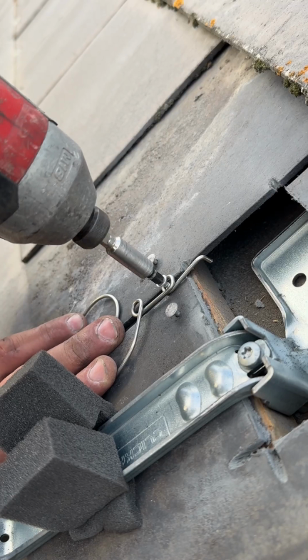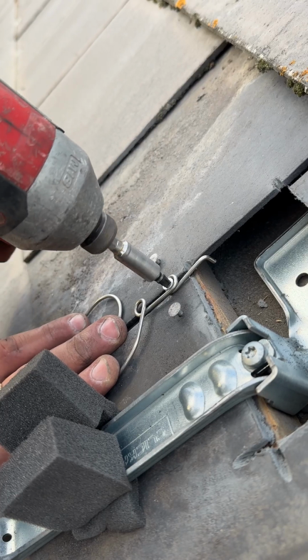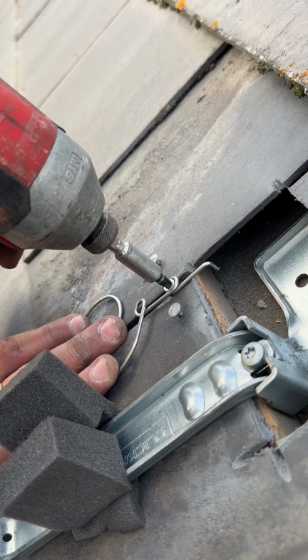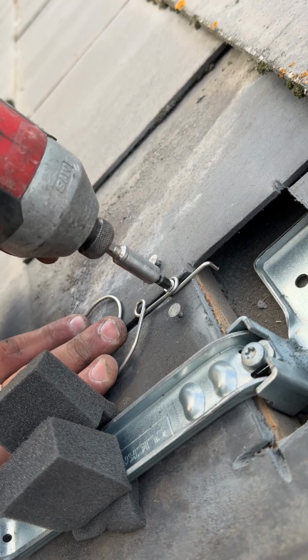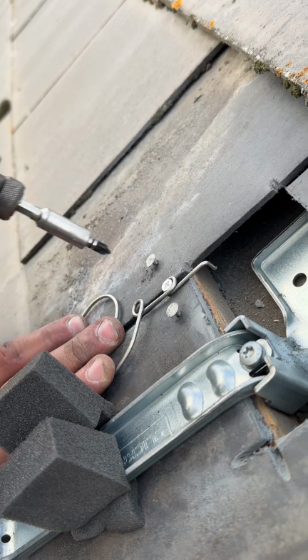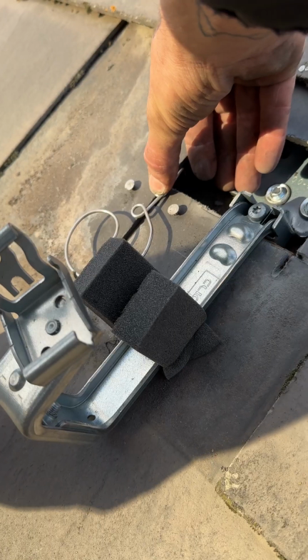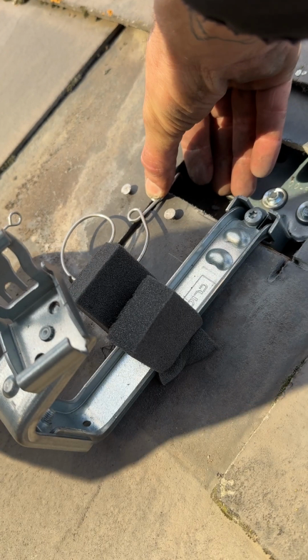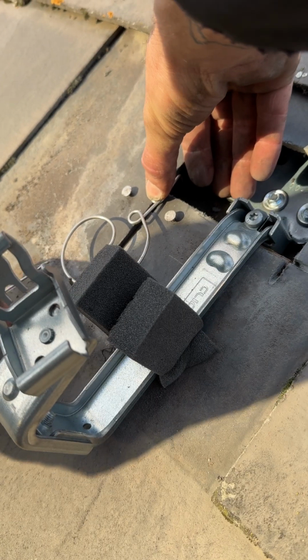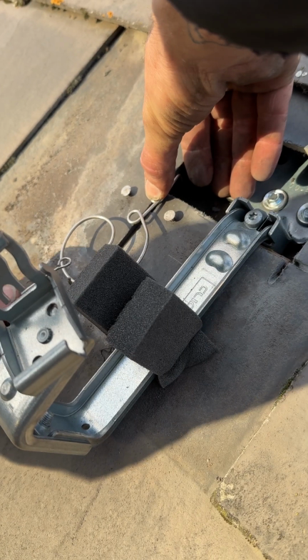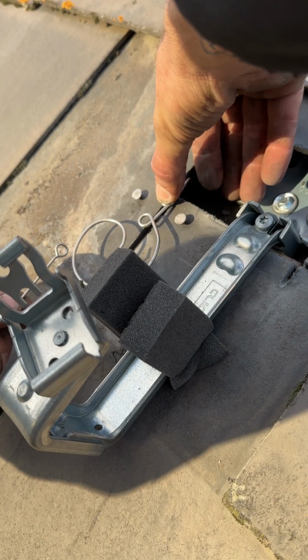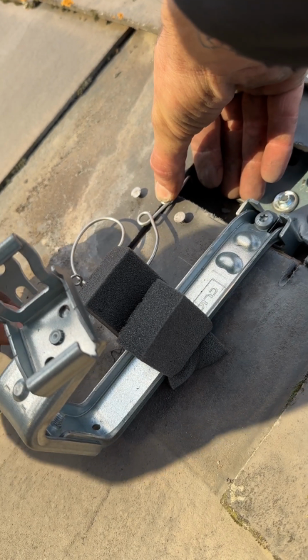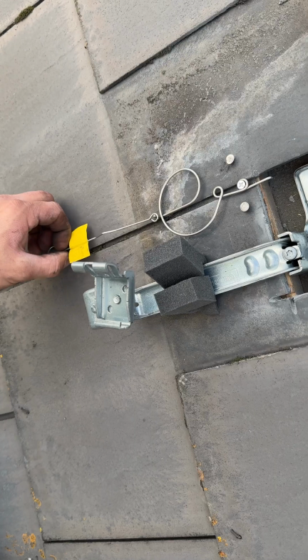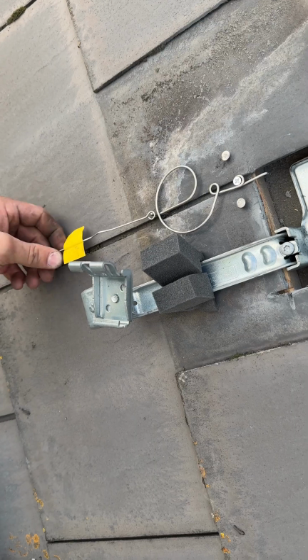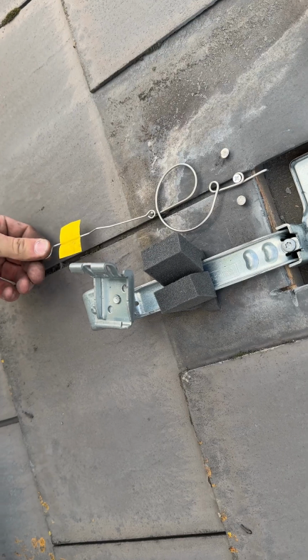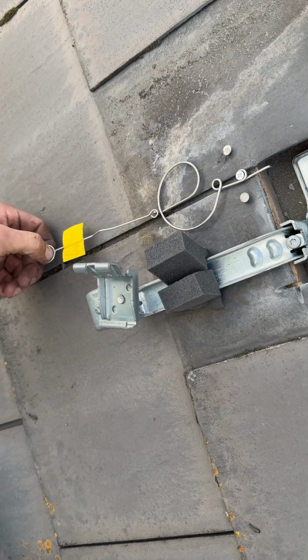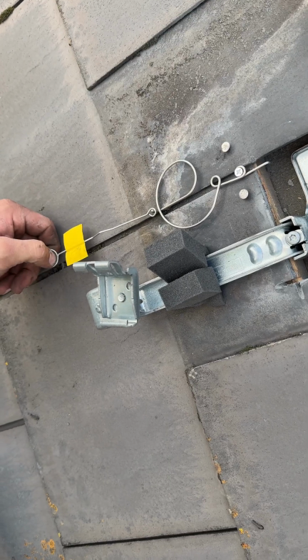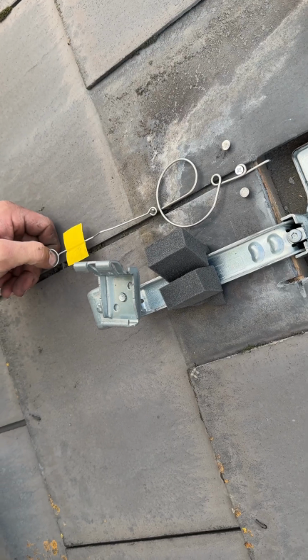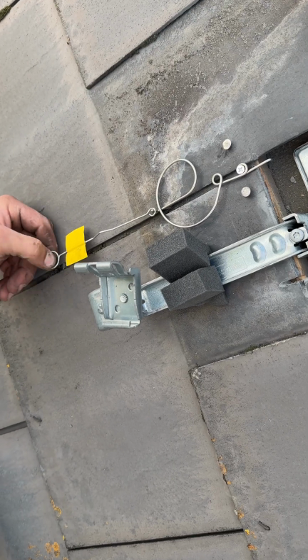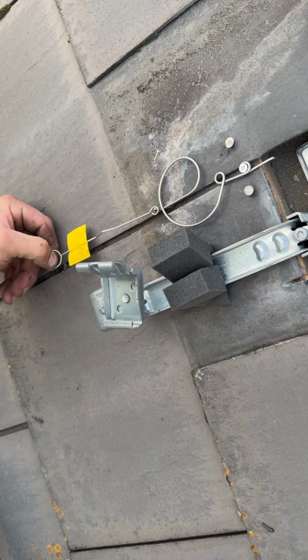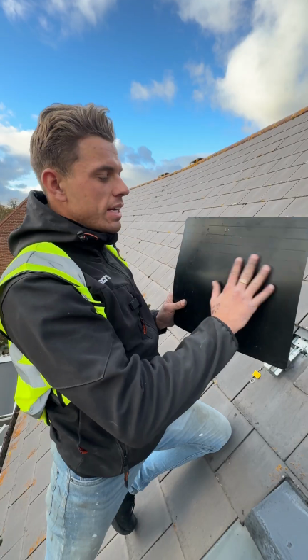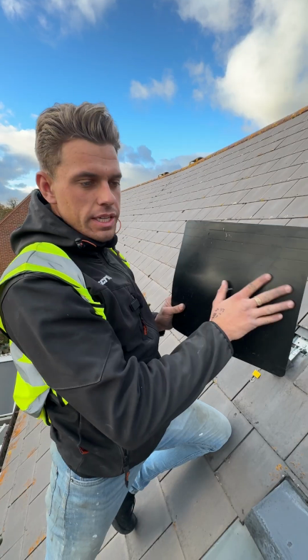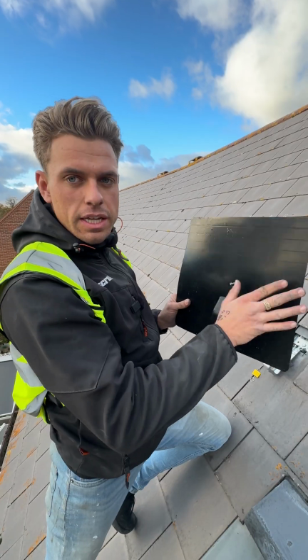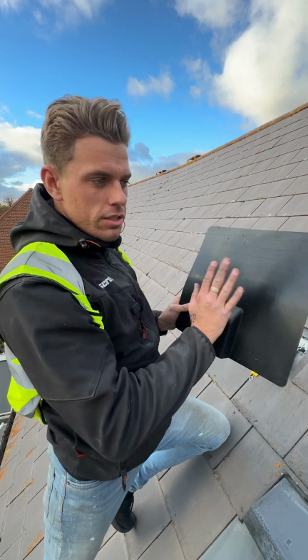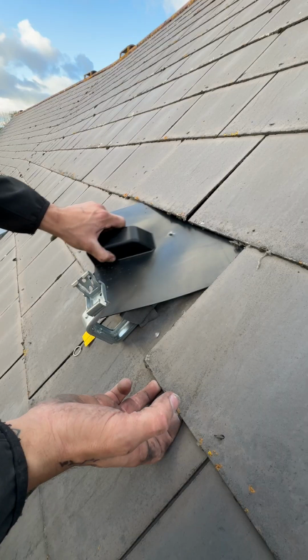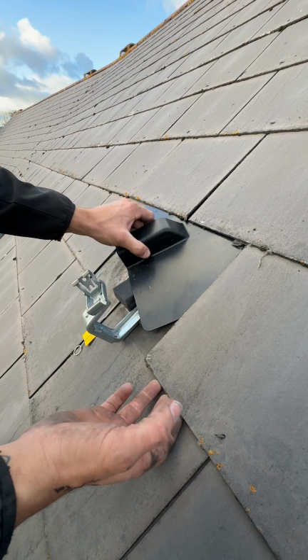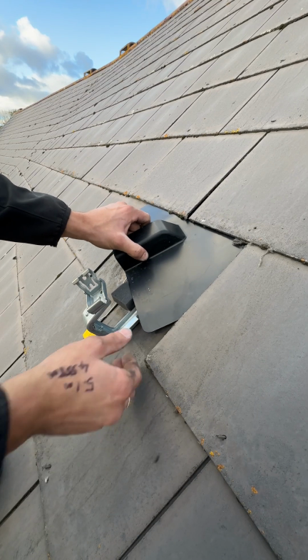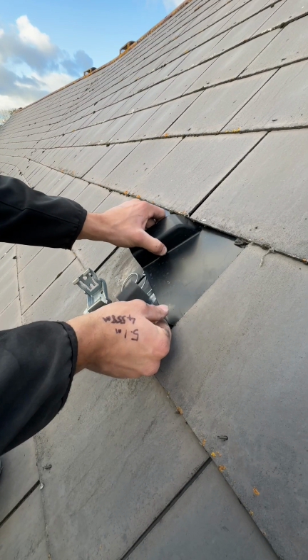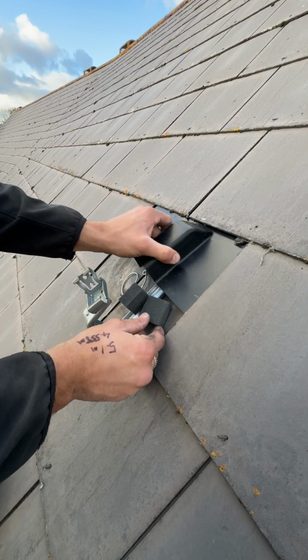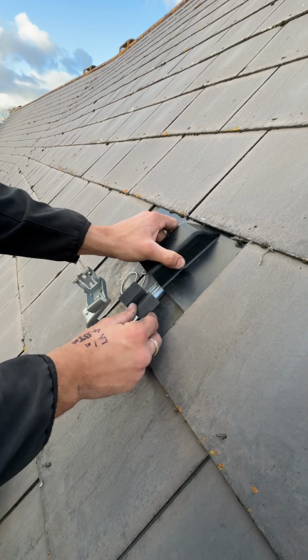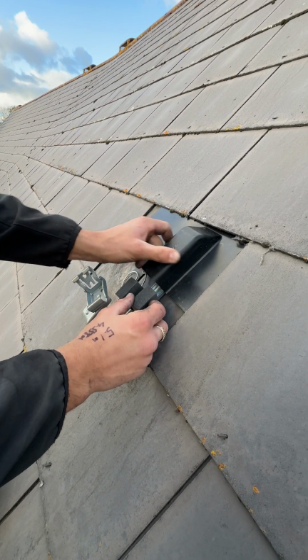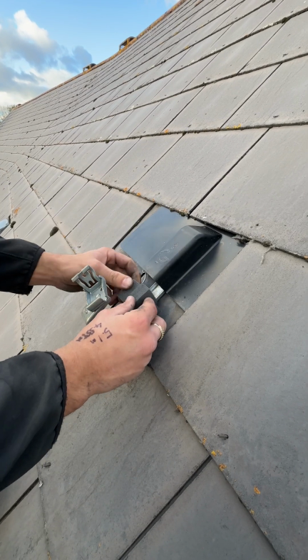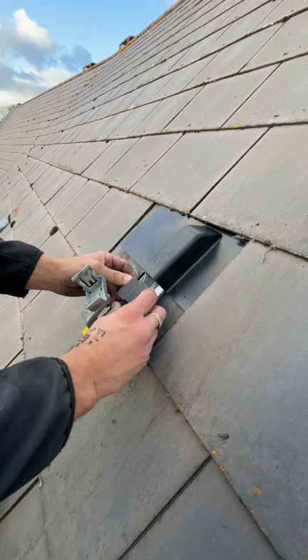So you literally screw it in and then you just get your key and that hooks to the underside of the tile. The flashing kit actually slides in under the existing tiles.